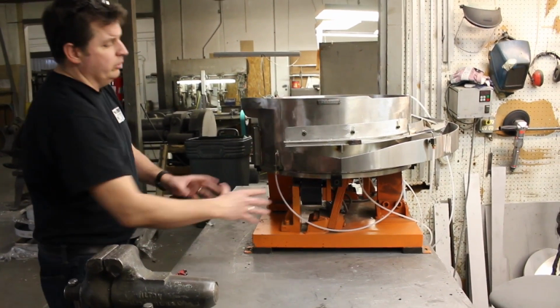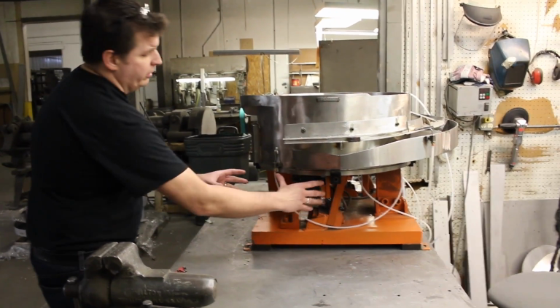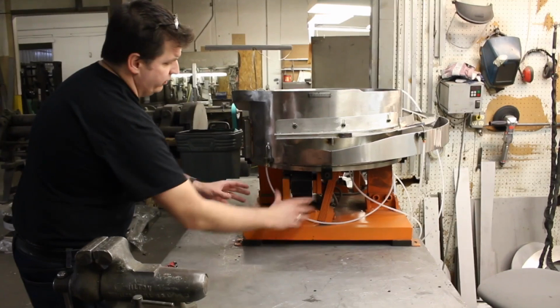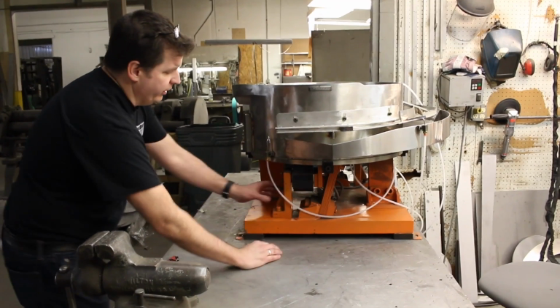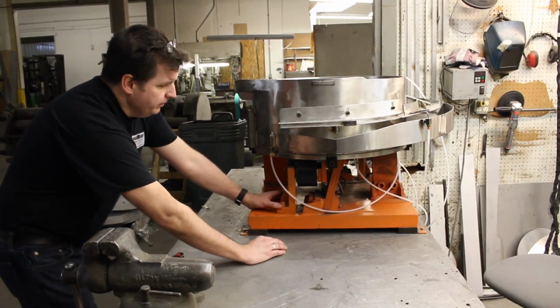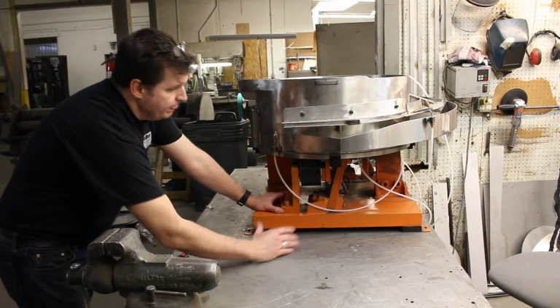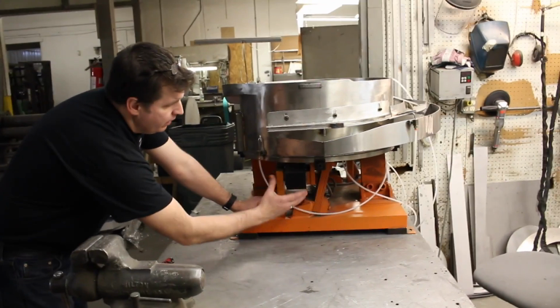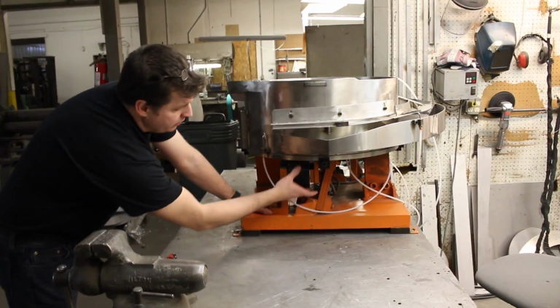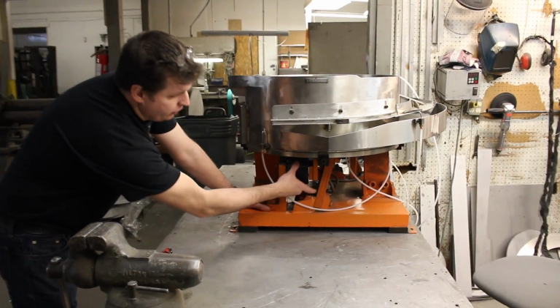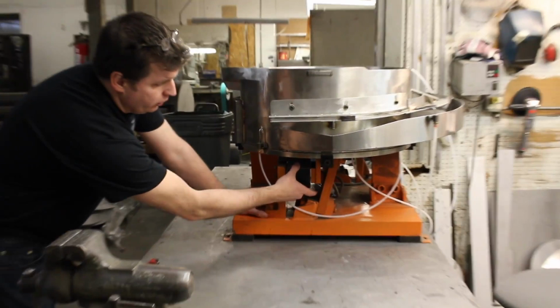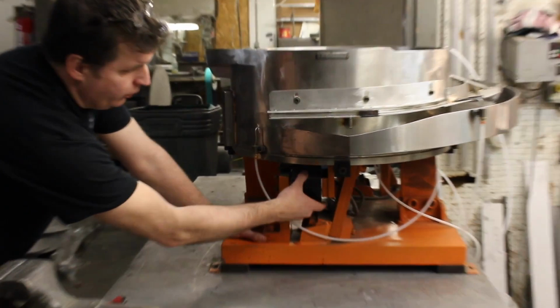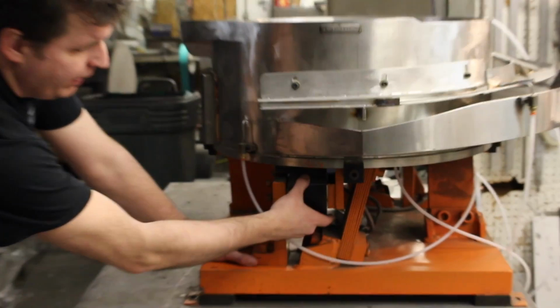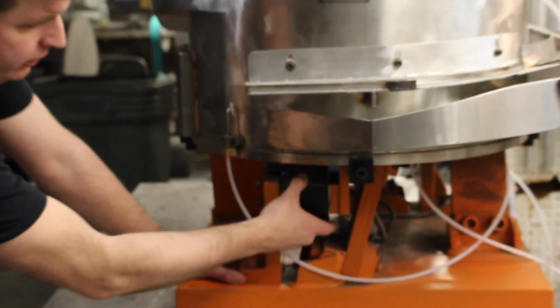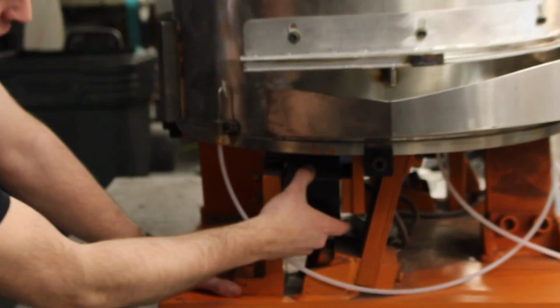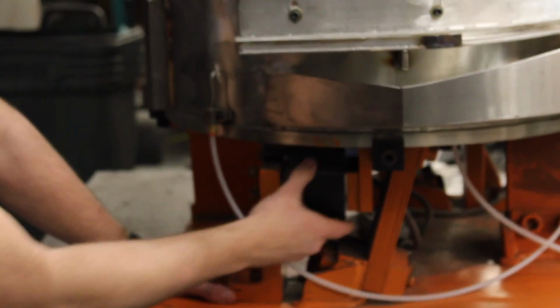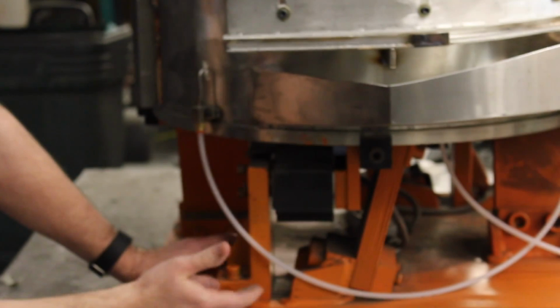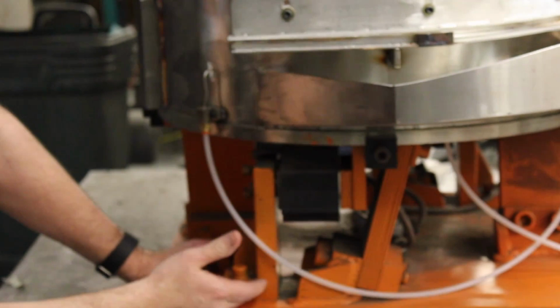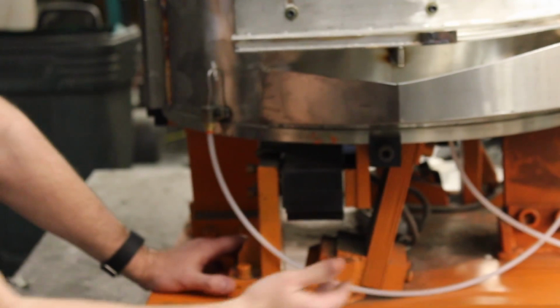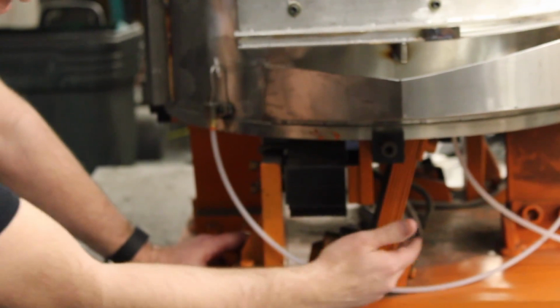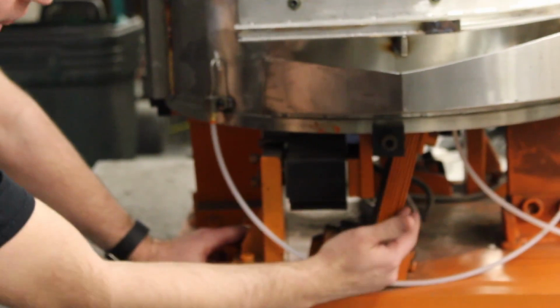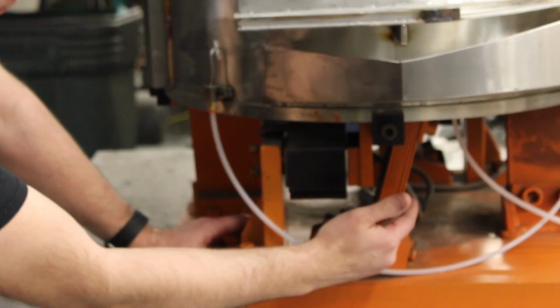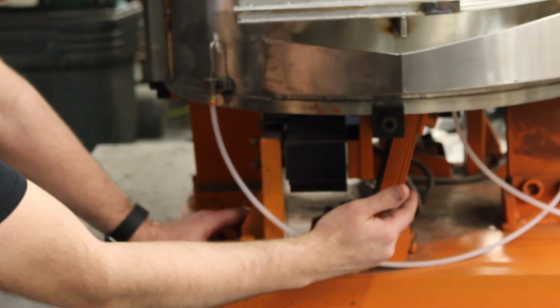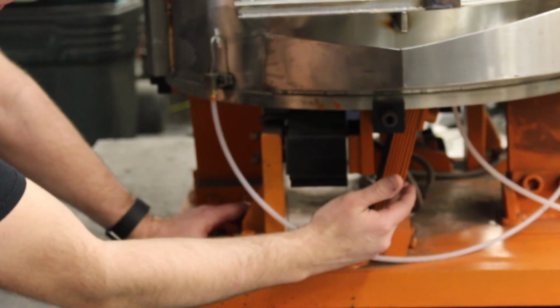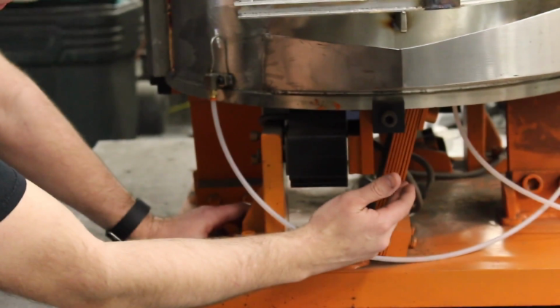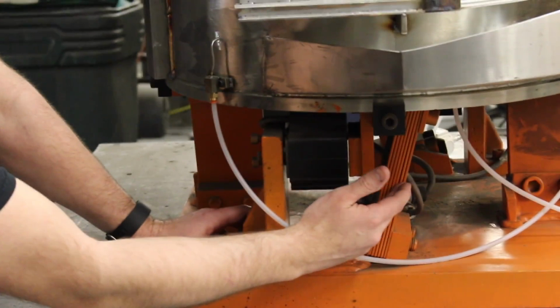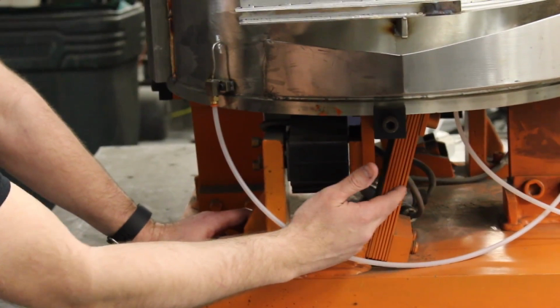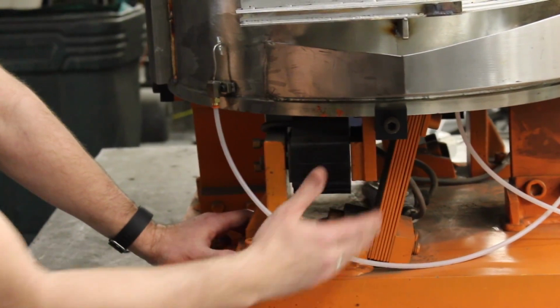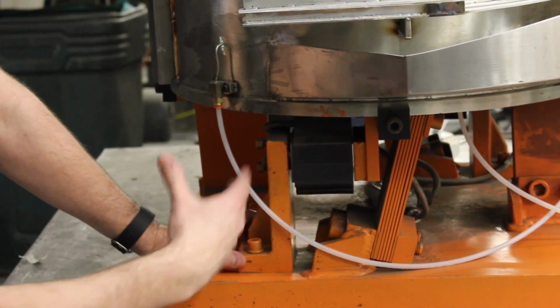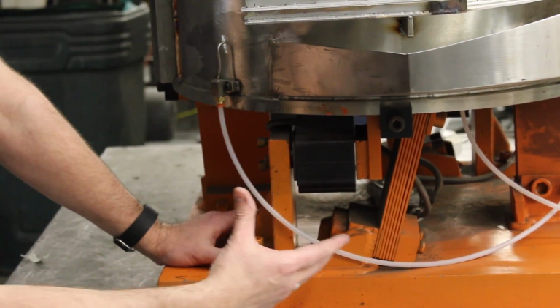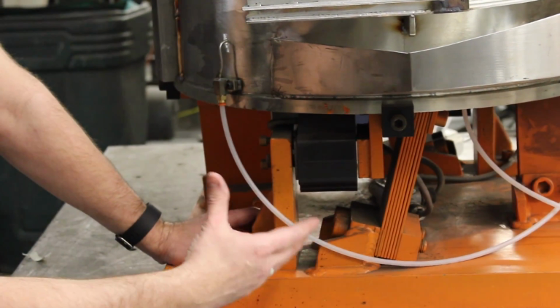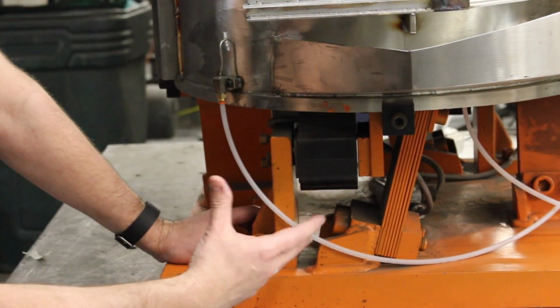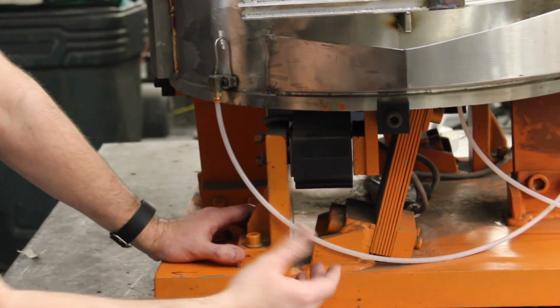We're going to be looking at this area right here. Your coil is mounted standard here on a coil stand. These are your spring packs. All the same feeder theory applies.